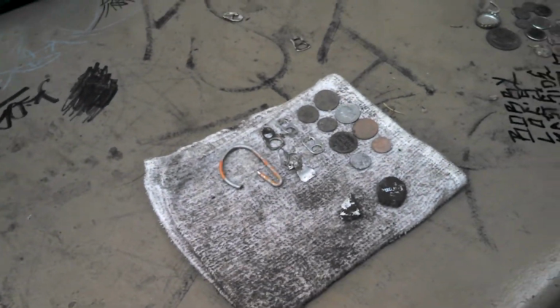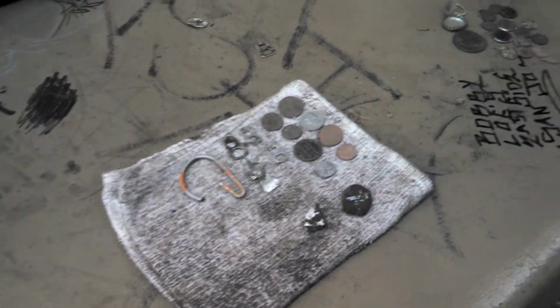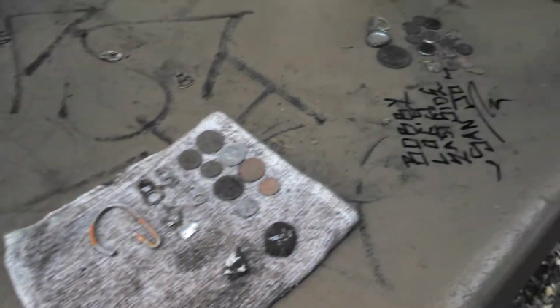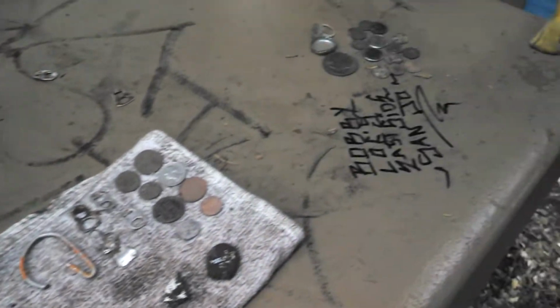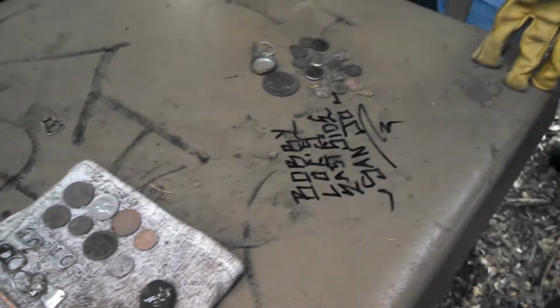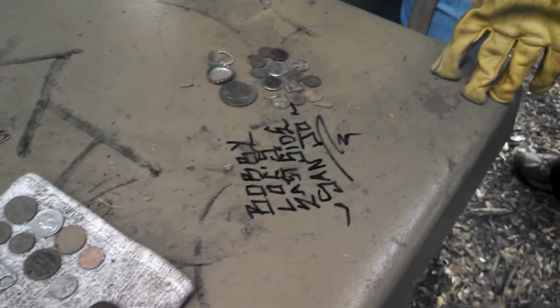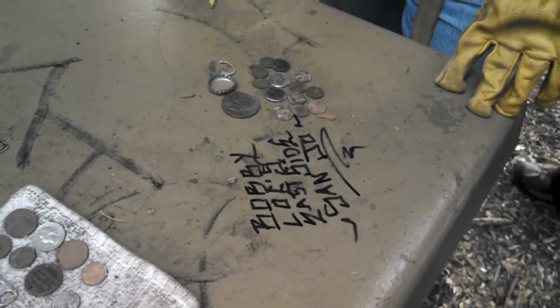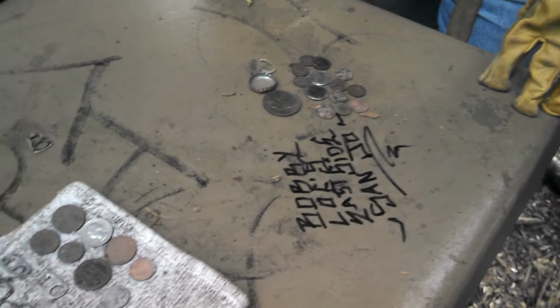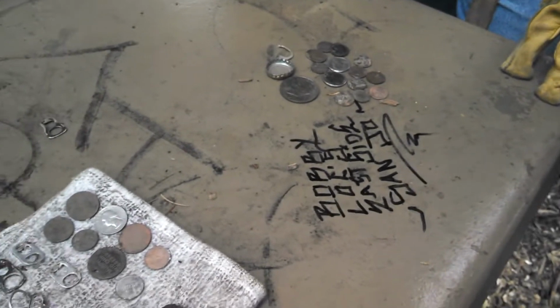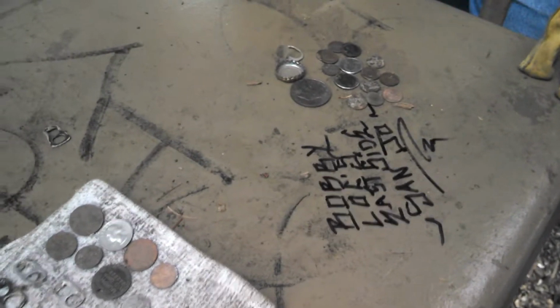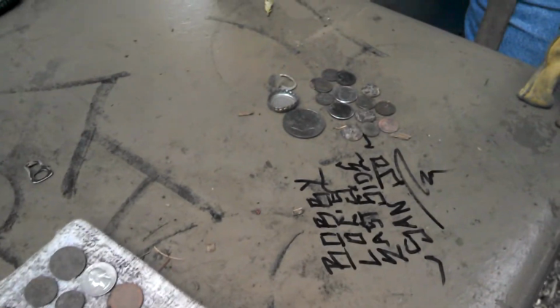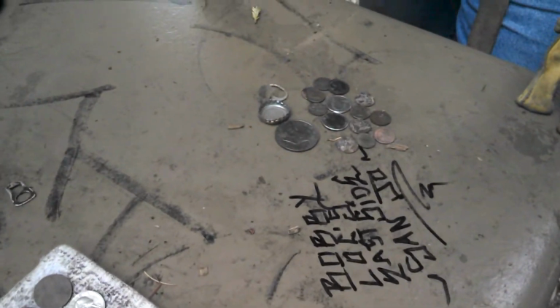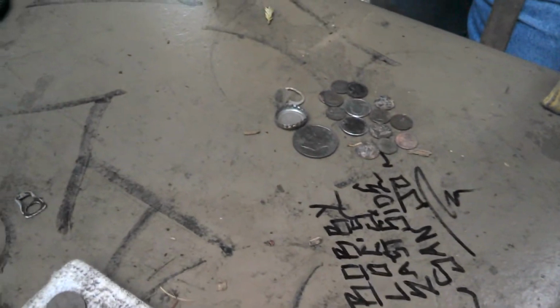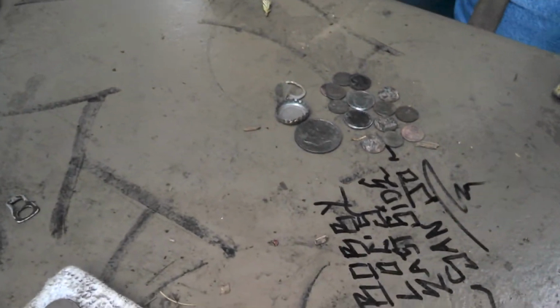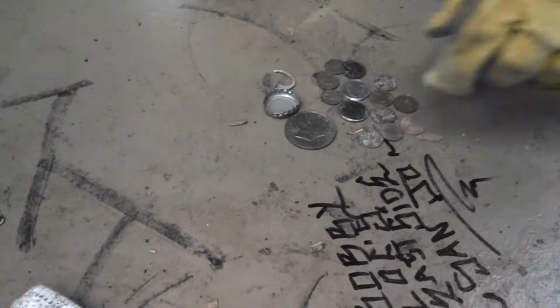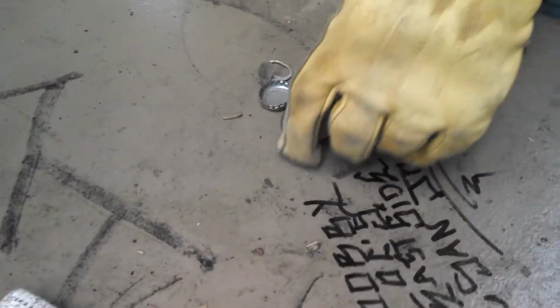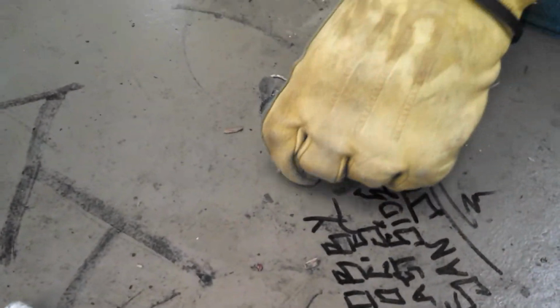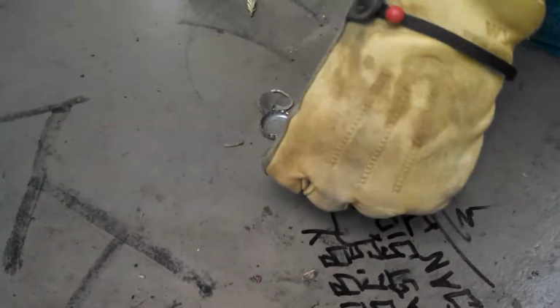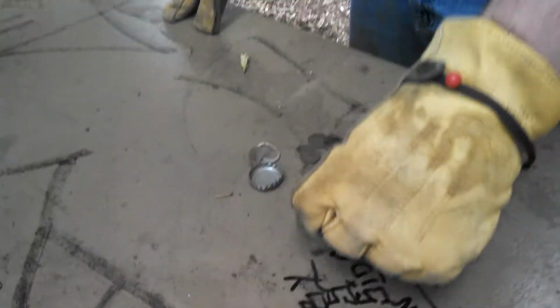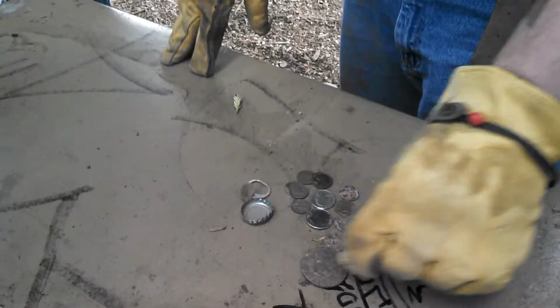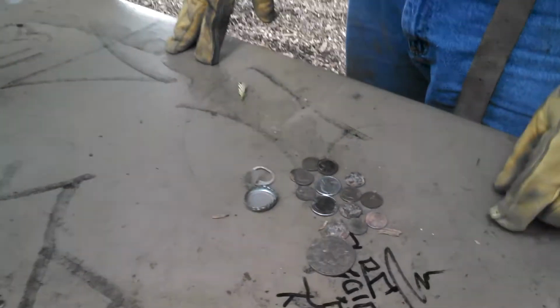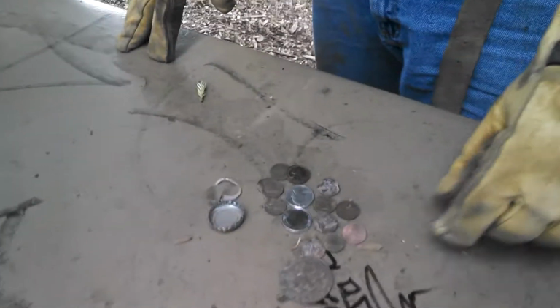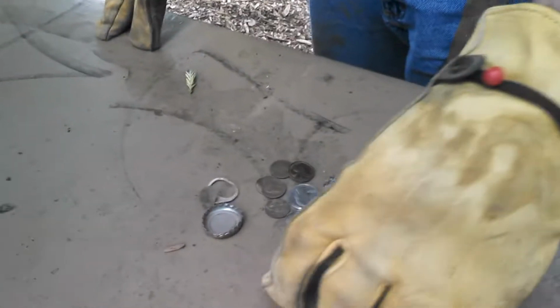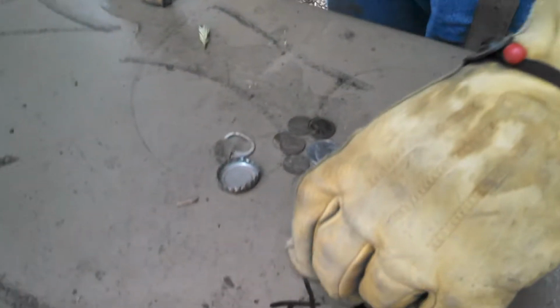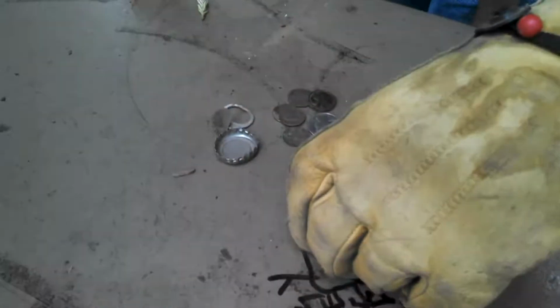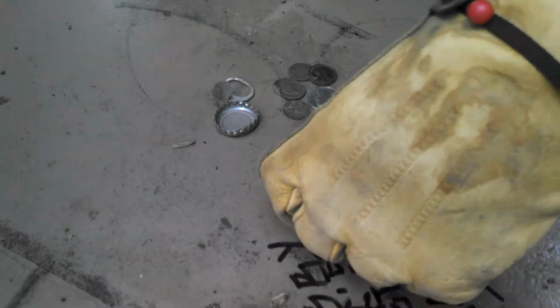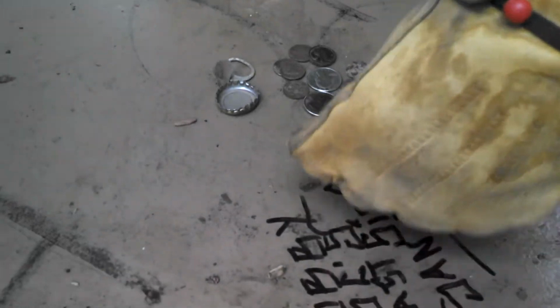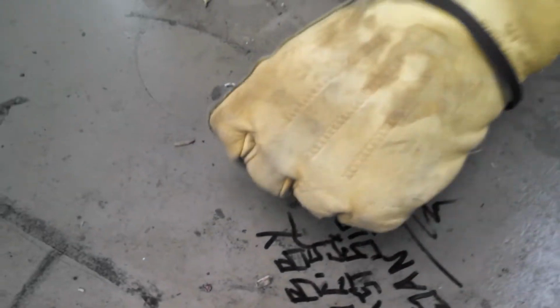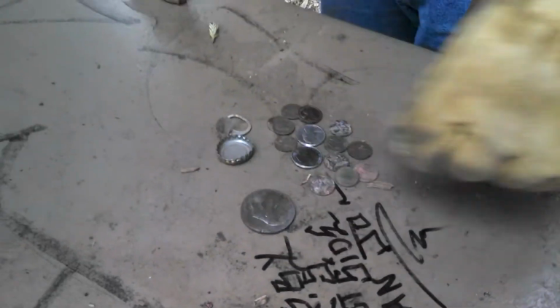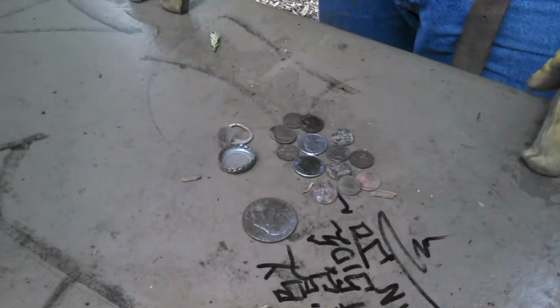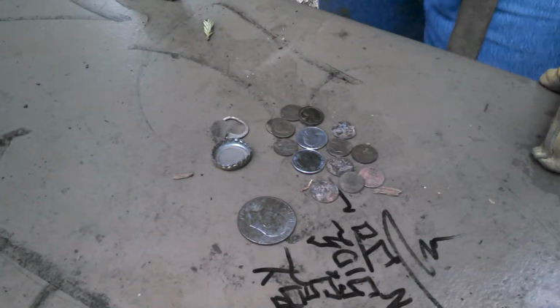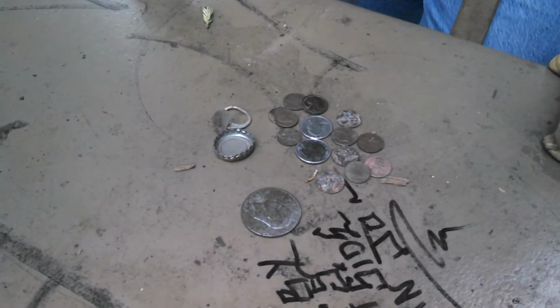And then the big winner — was that a silver dollar? Yep. What year's that silver dollar? 71. Nice finds.